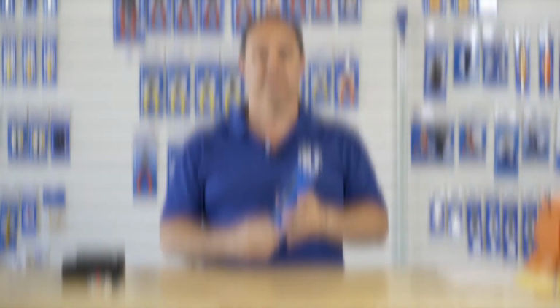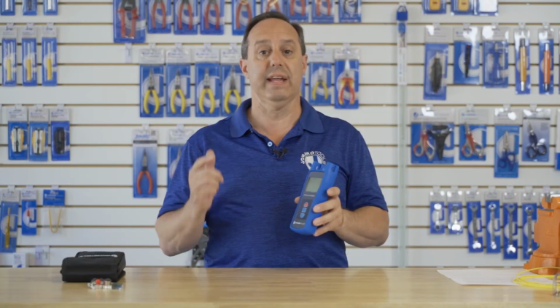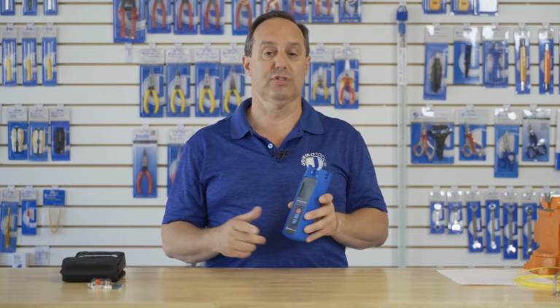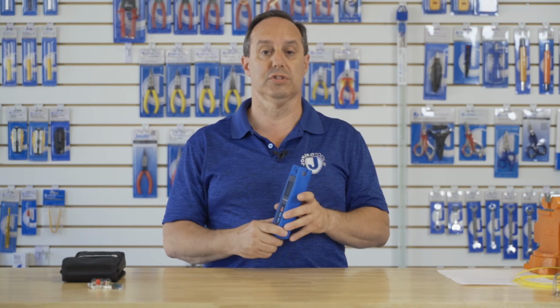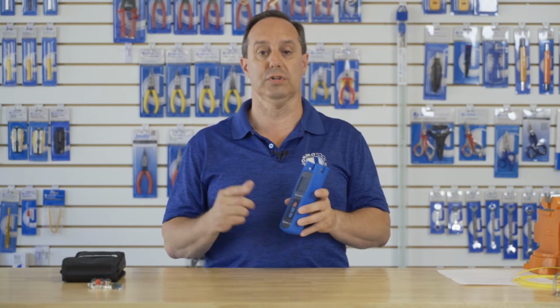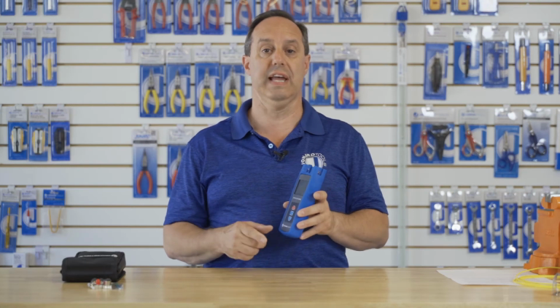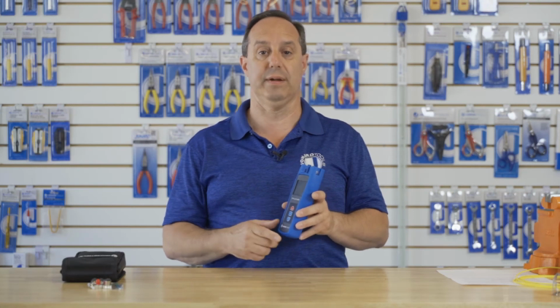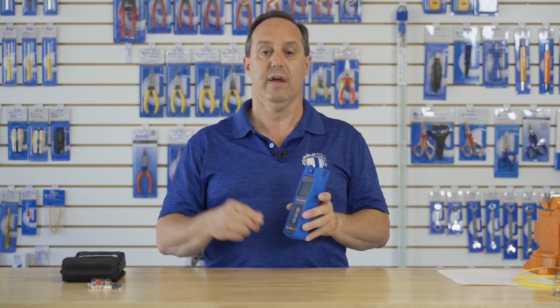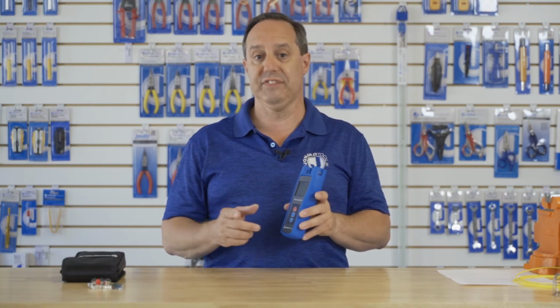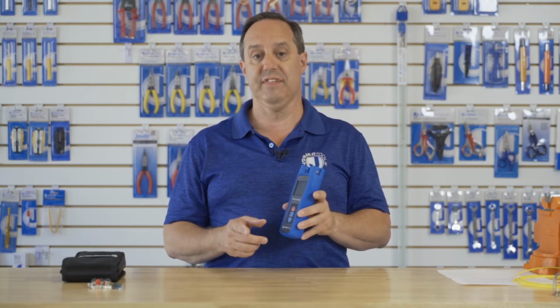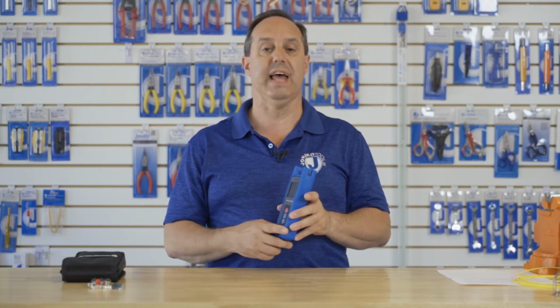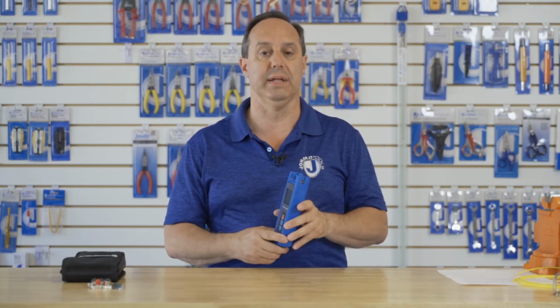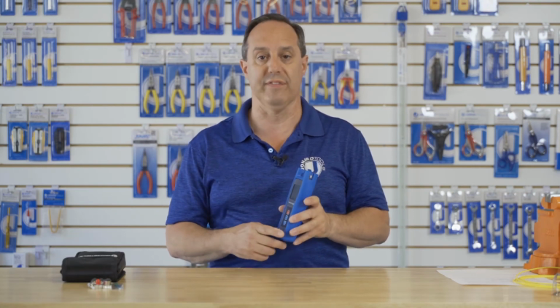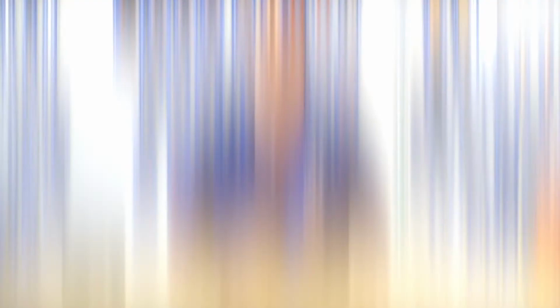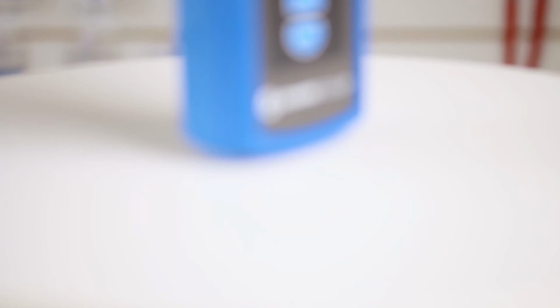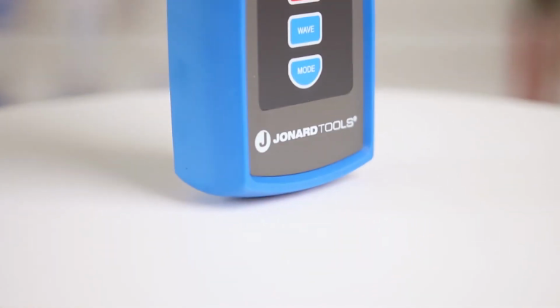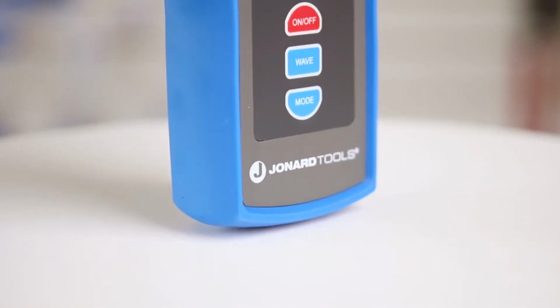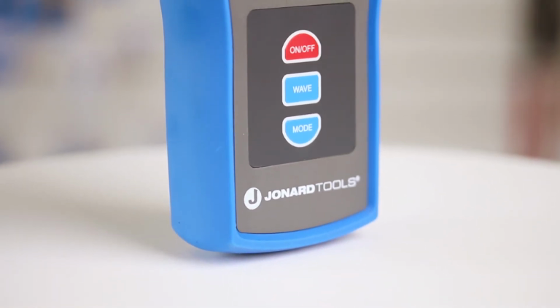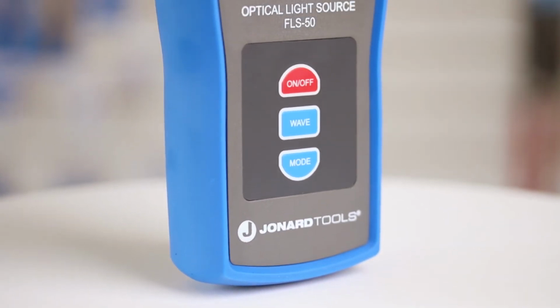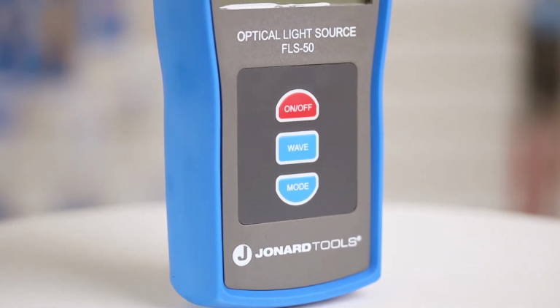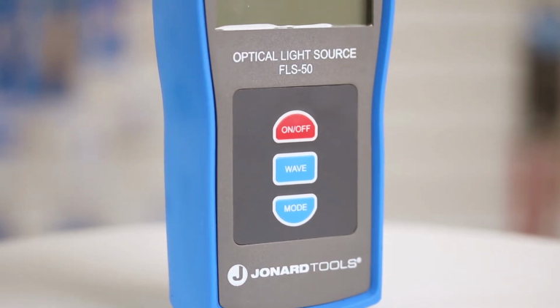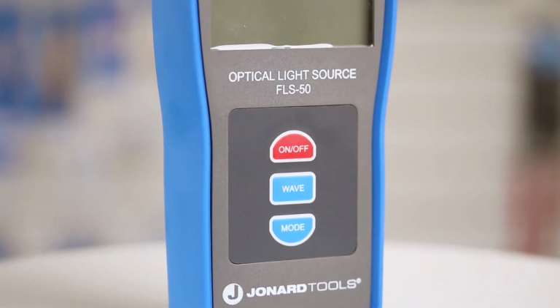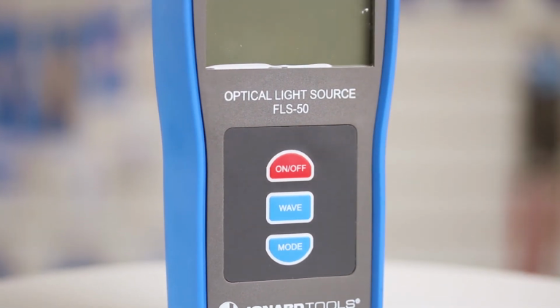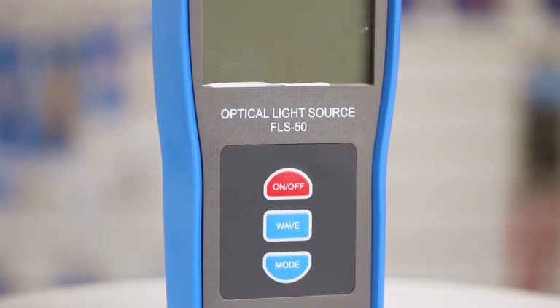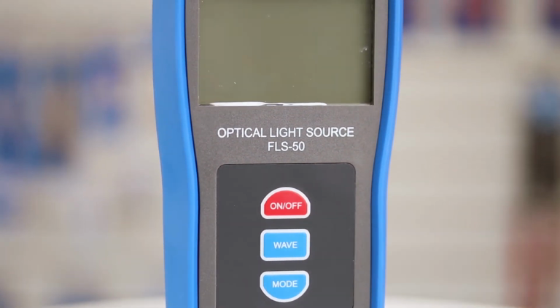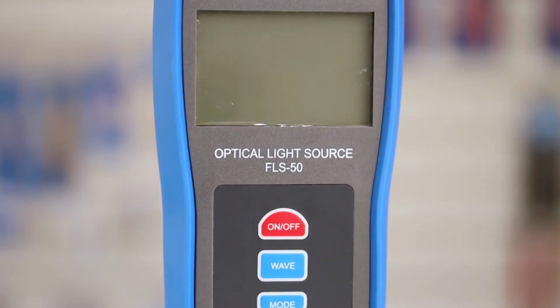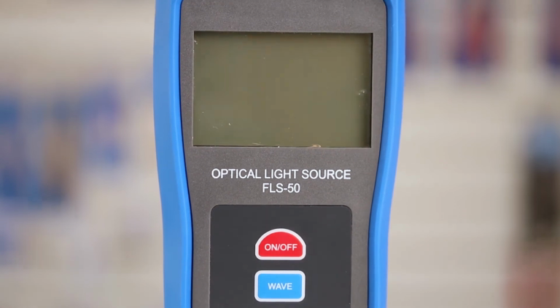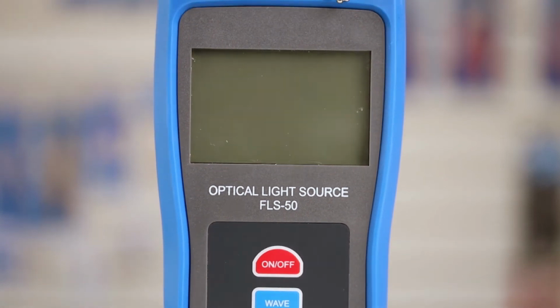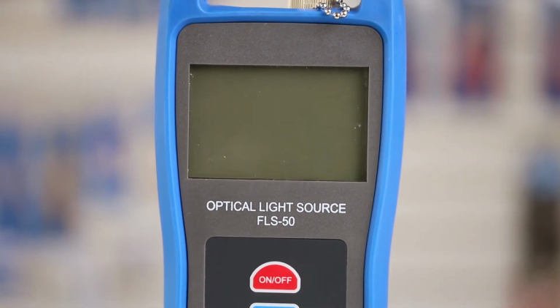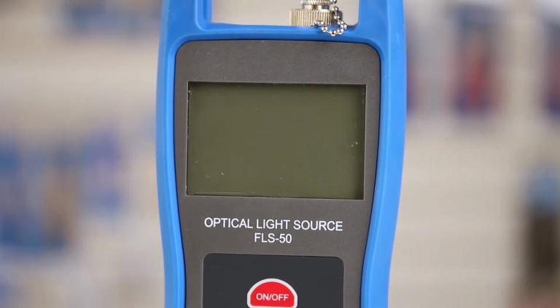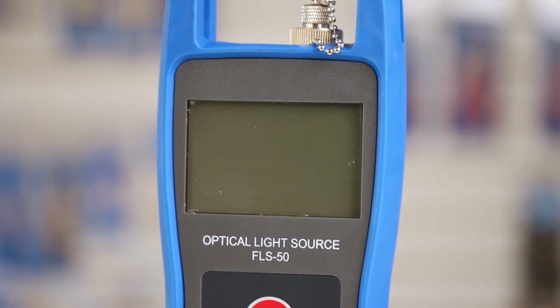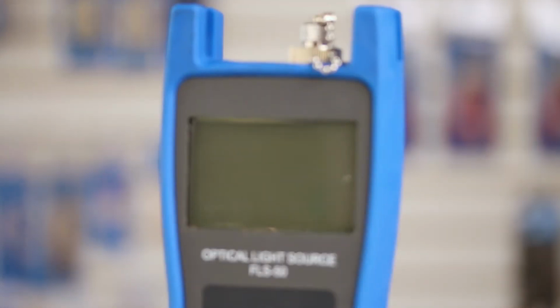This light source features 1310 nanometer and 1550 nanometer wavelengths. It has four modes: continuous wavelength, pulsed at 270 hertz, 1 kilohertz, or 2 kilohertz.